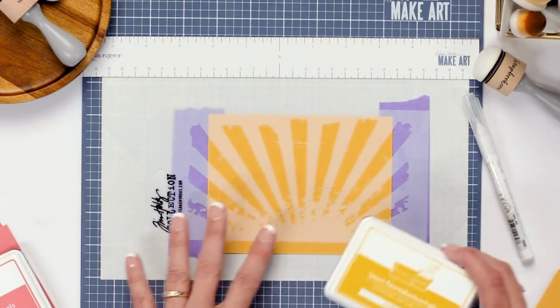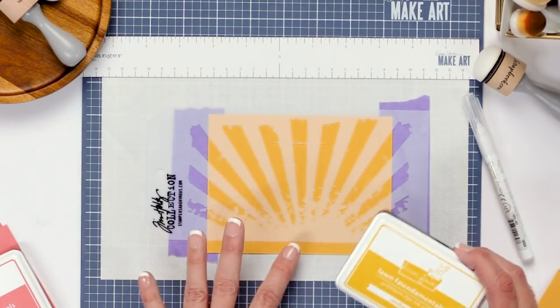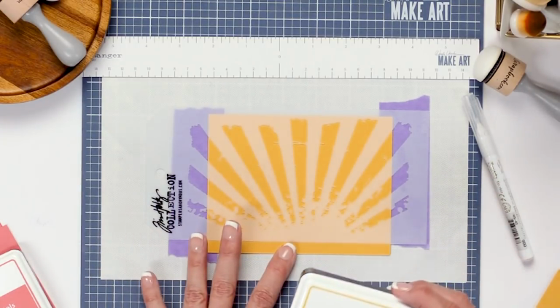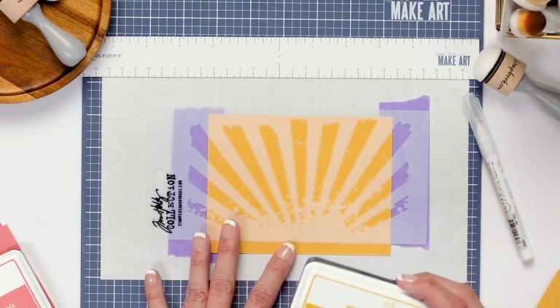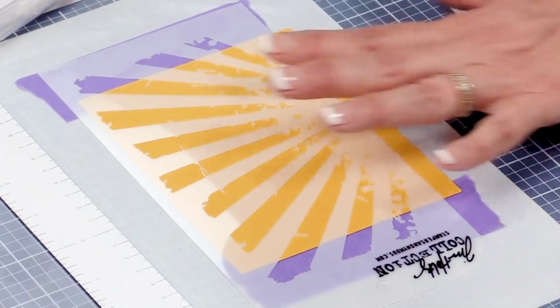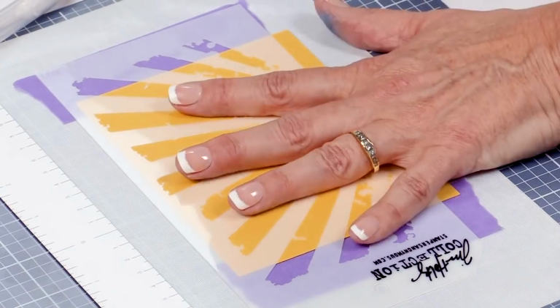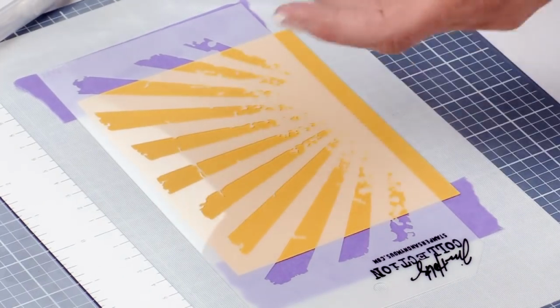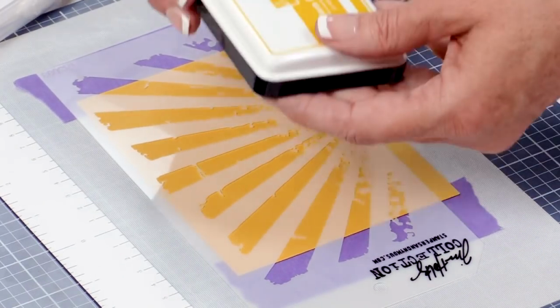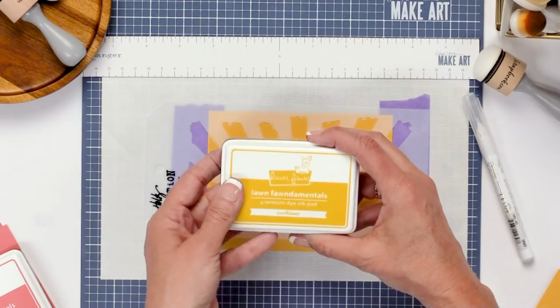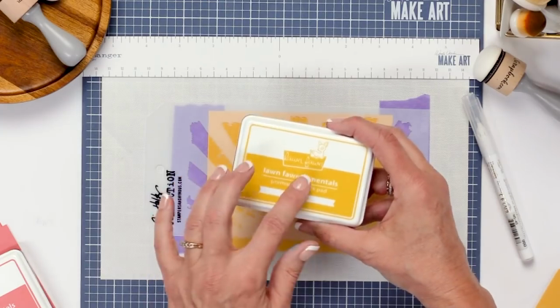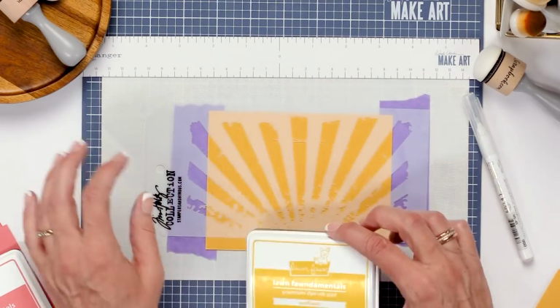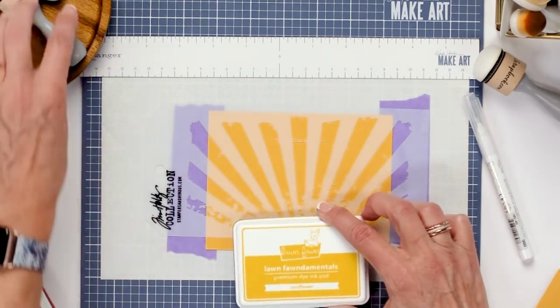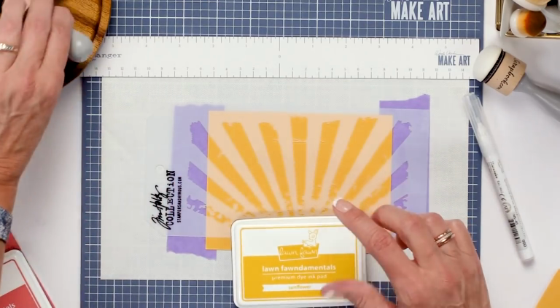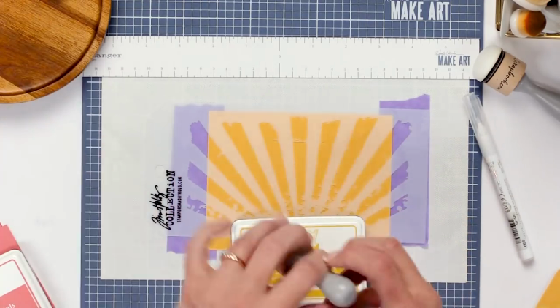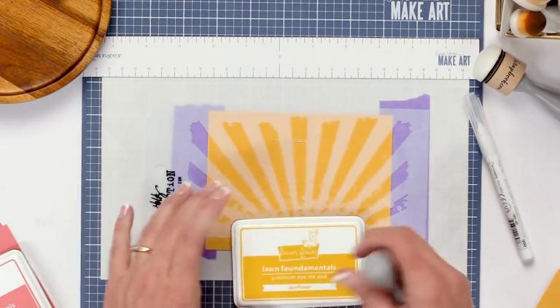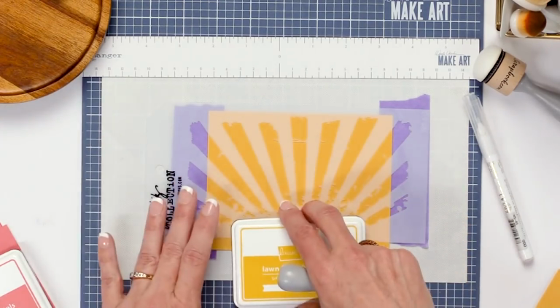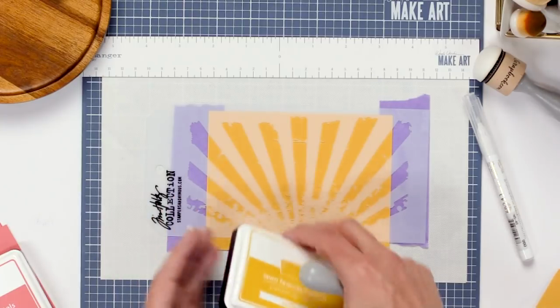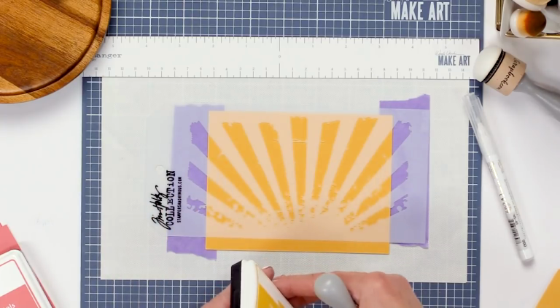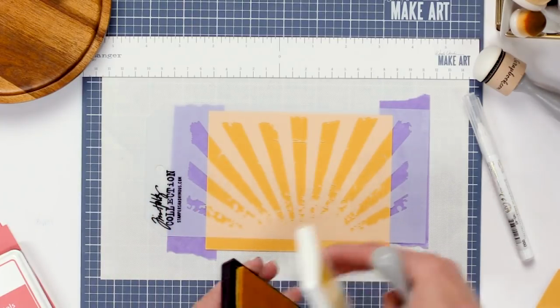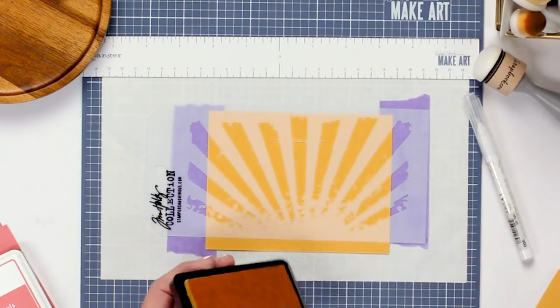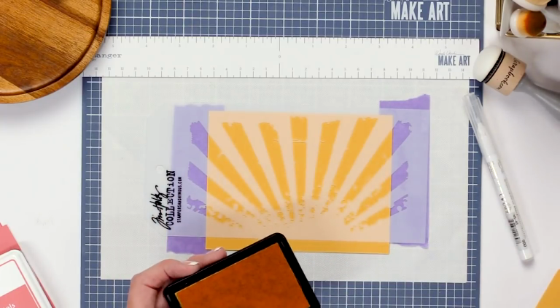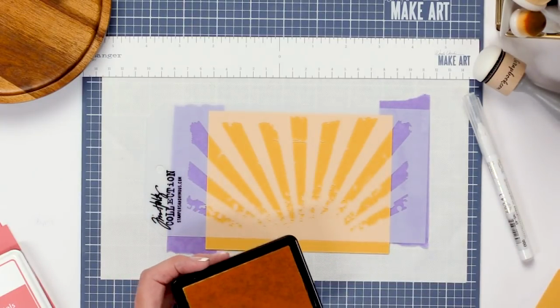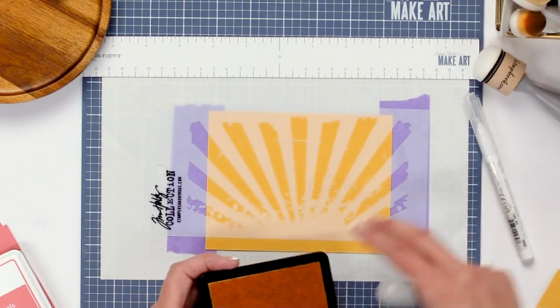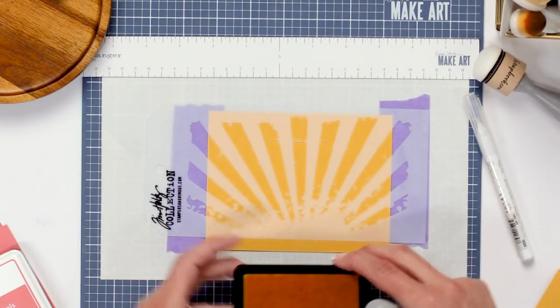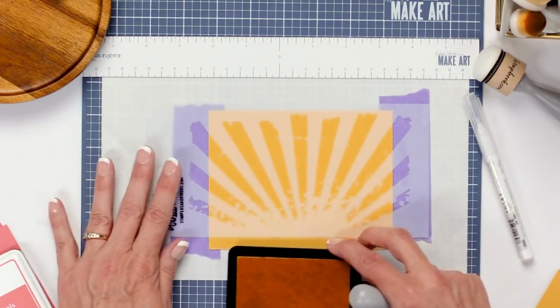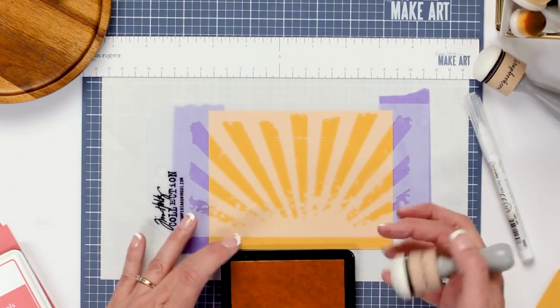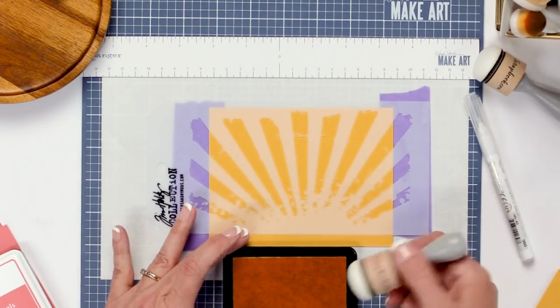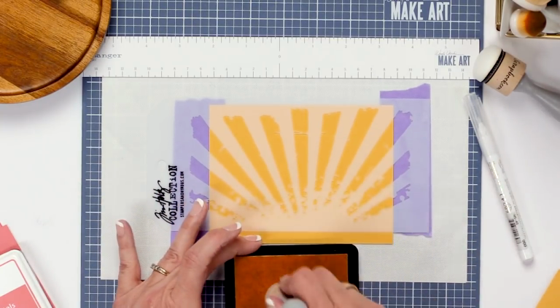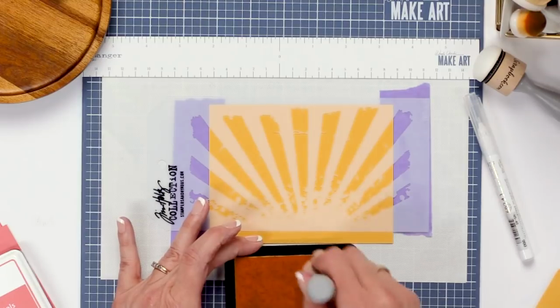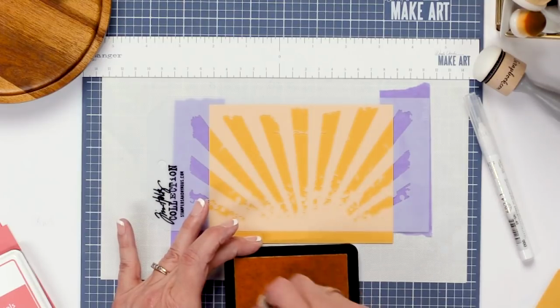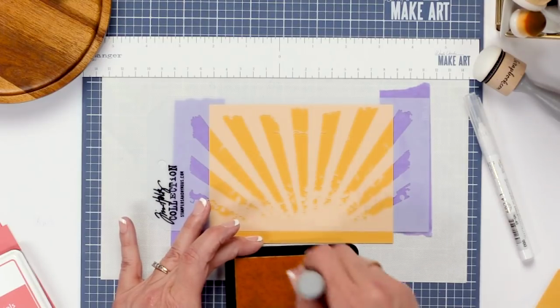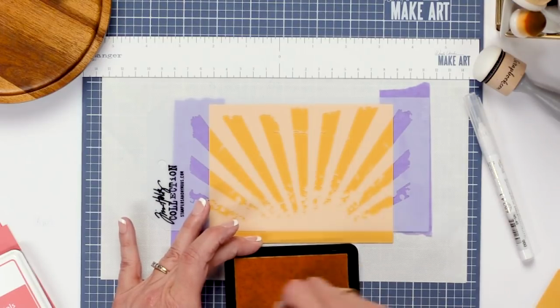This is the Lawn Fawn sunflower paper as well as the sunflower ink. By using matching ink and matching paper you can get a beautiful tone-on-tone effect when you blend with the ink.